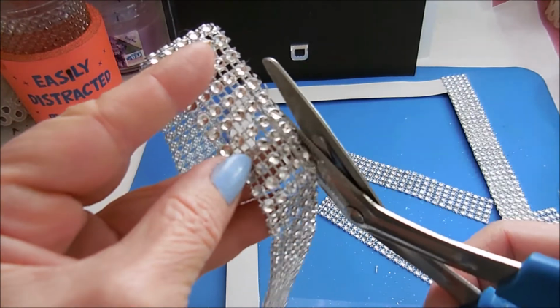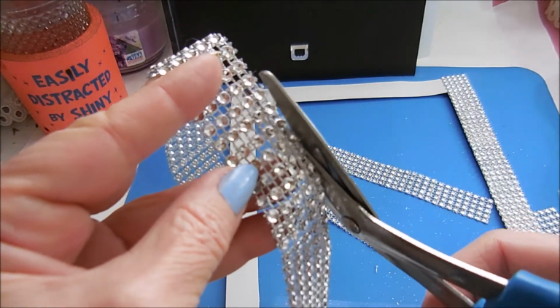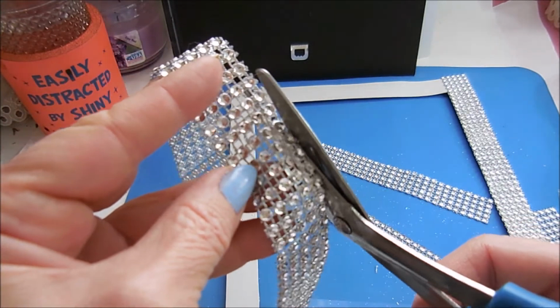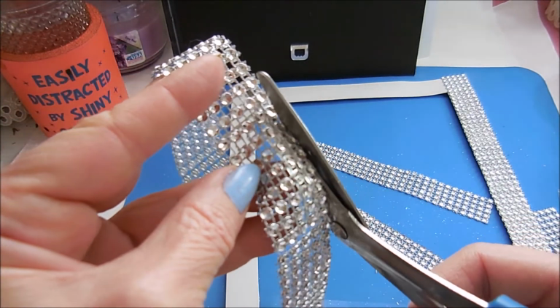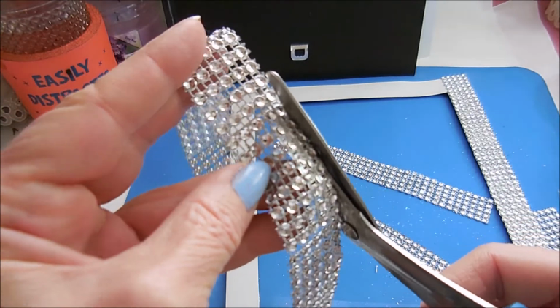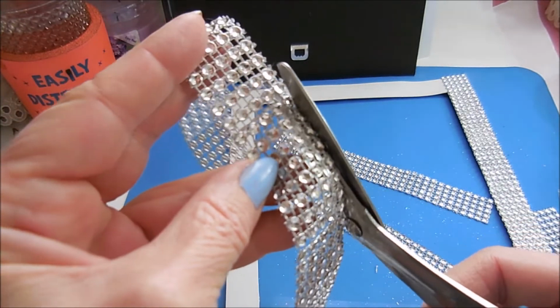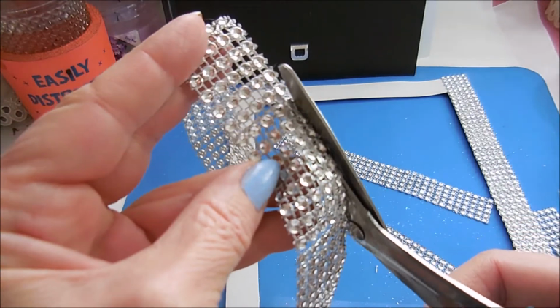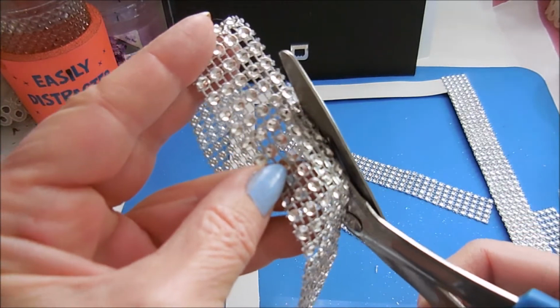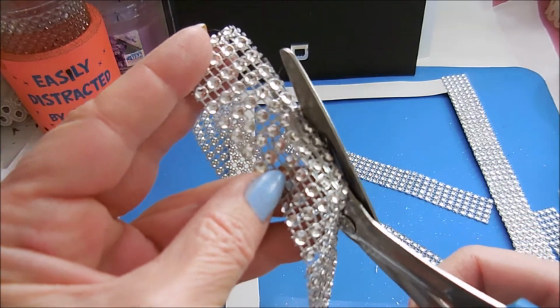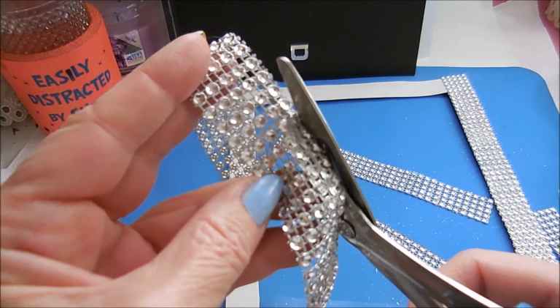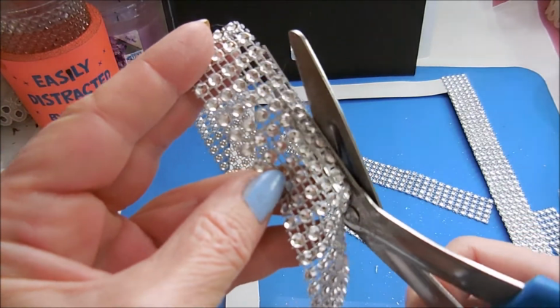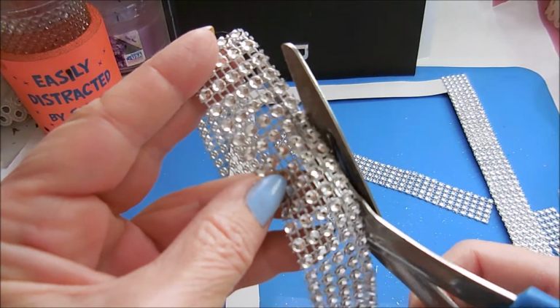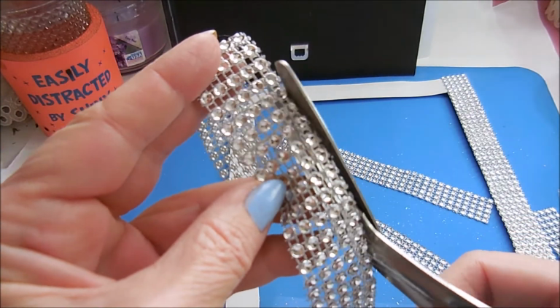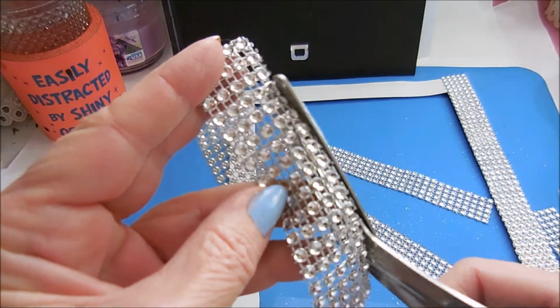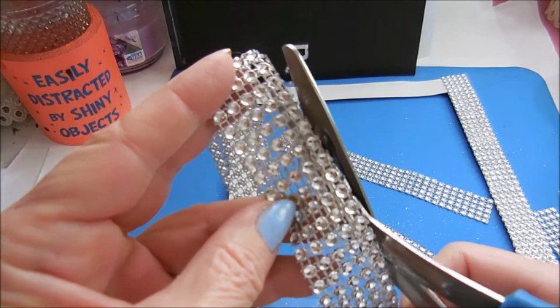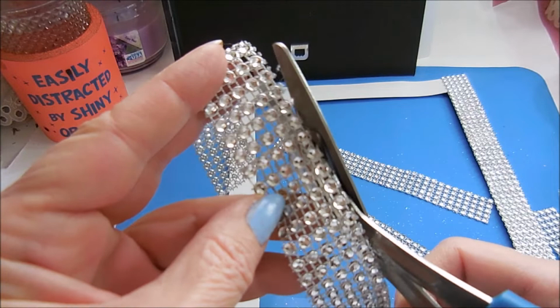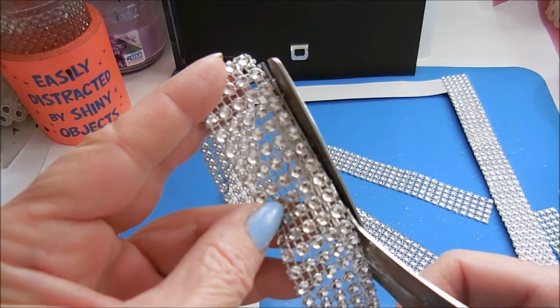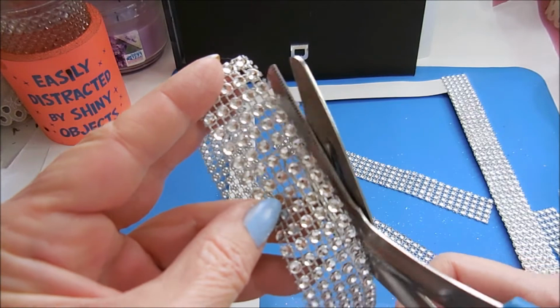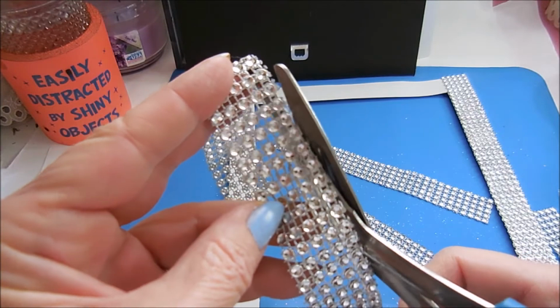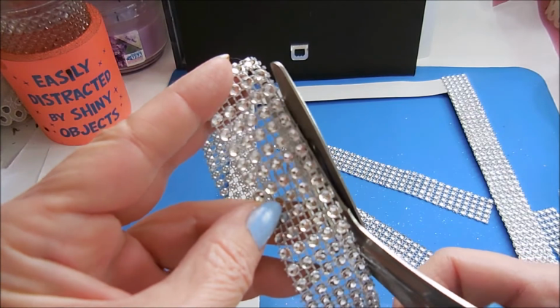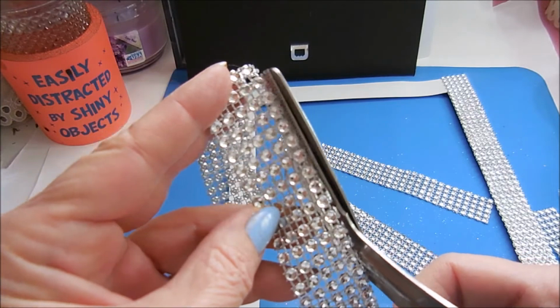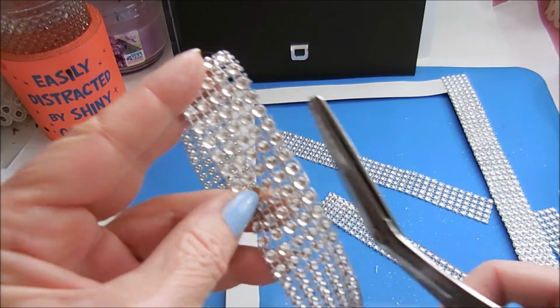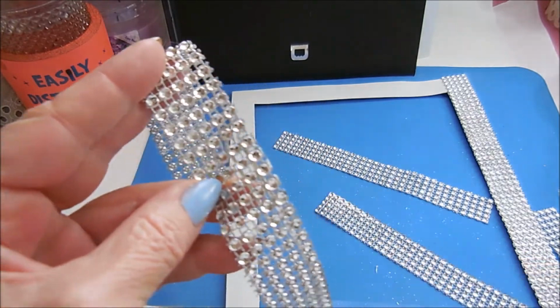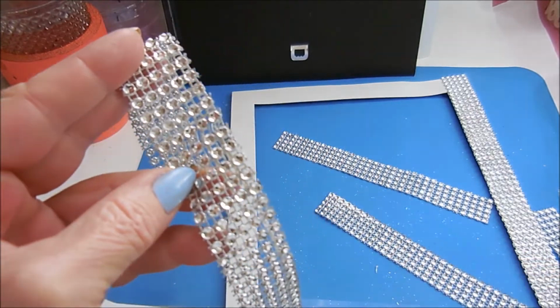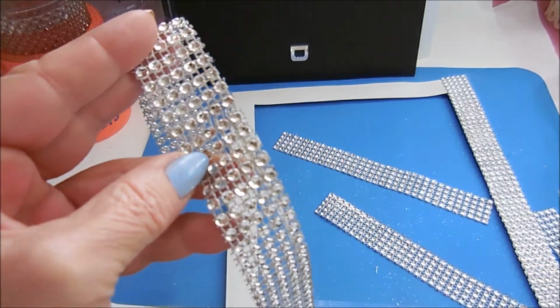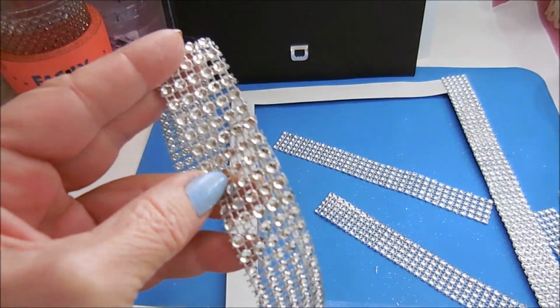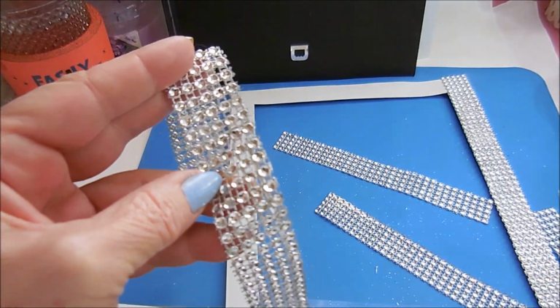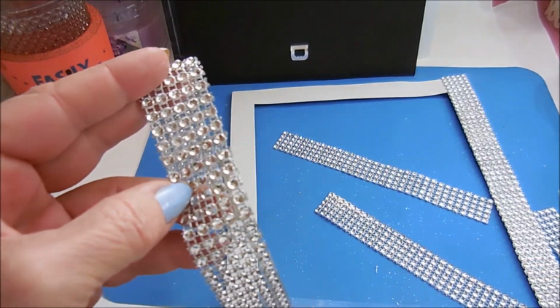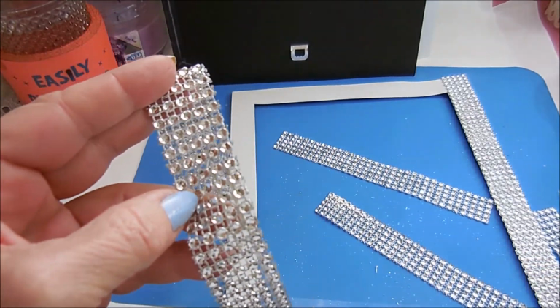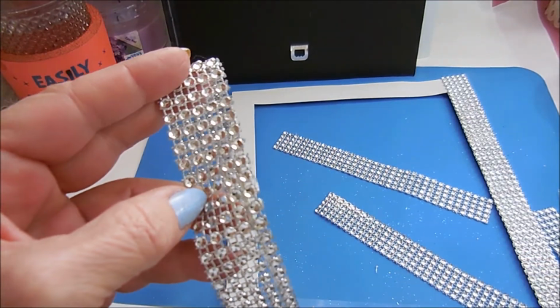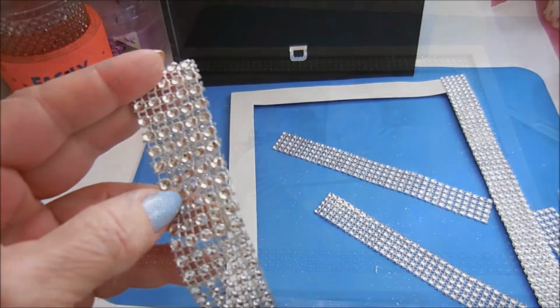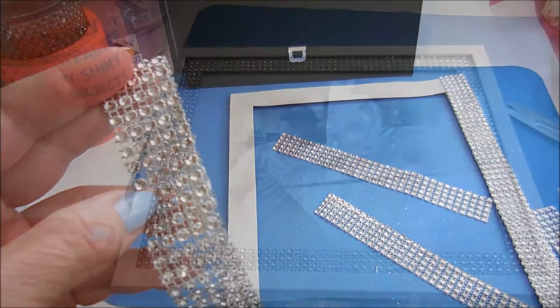Get rid of that, and I'll be back after I glue them down.